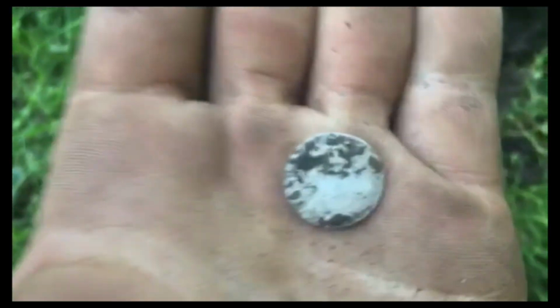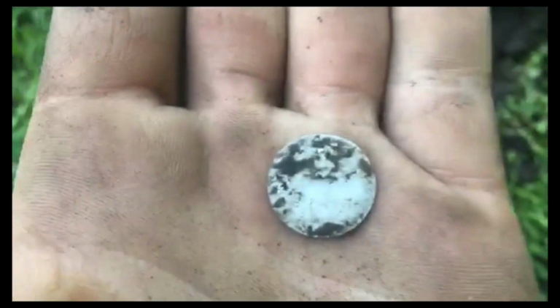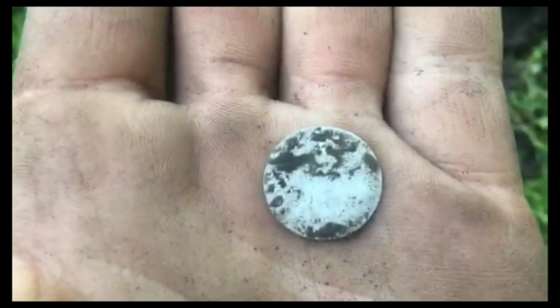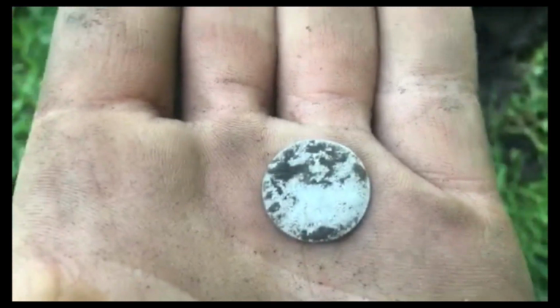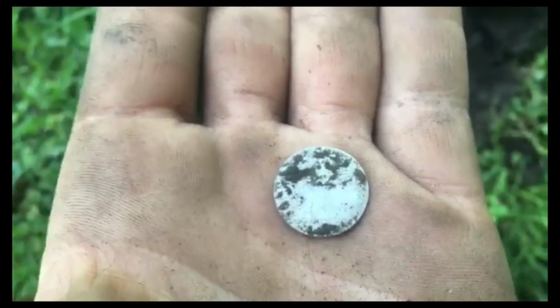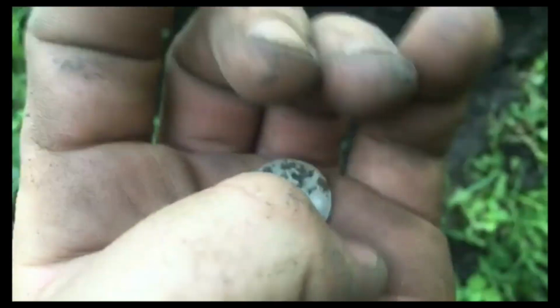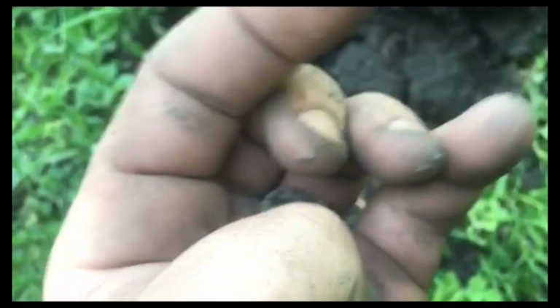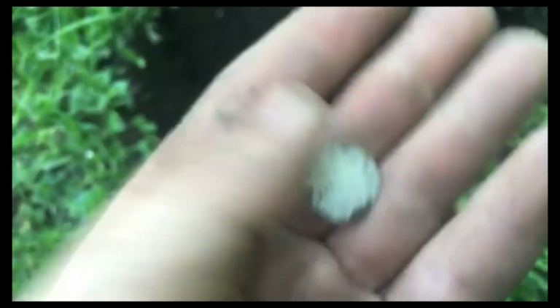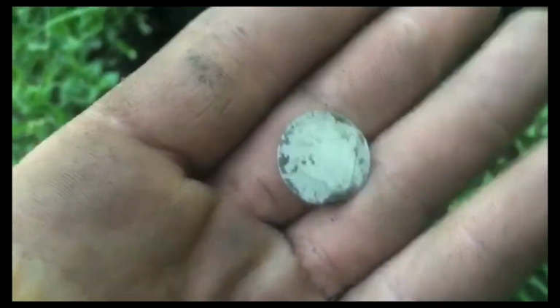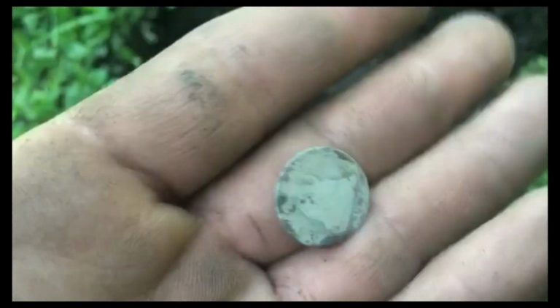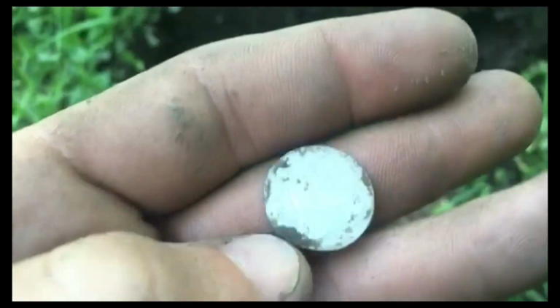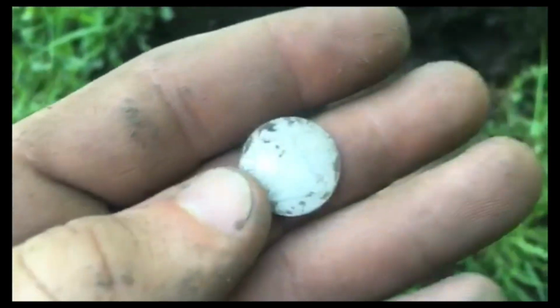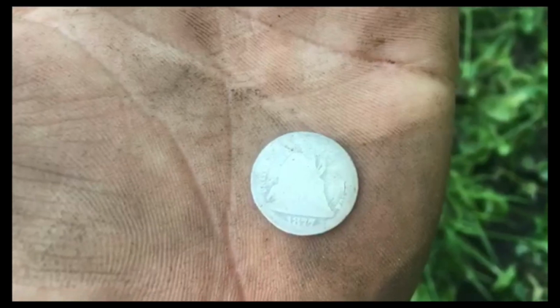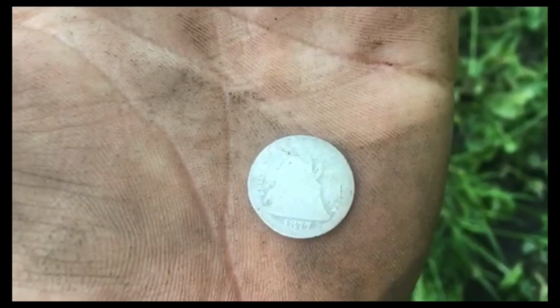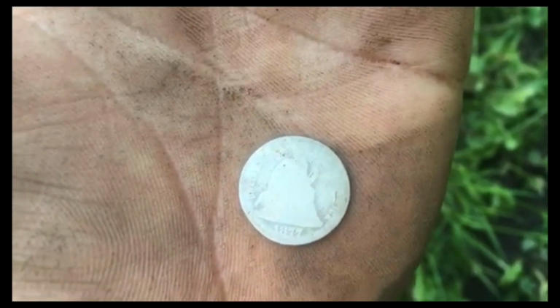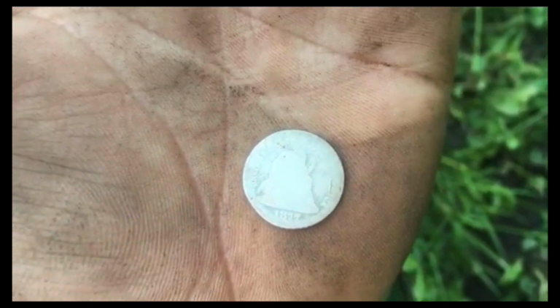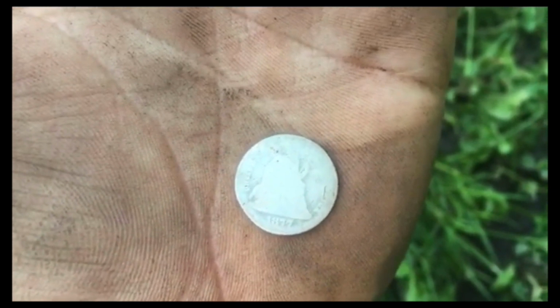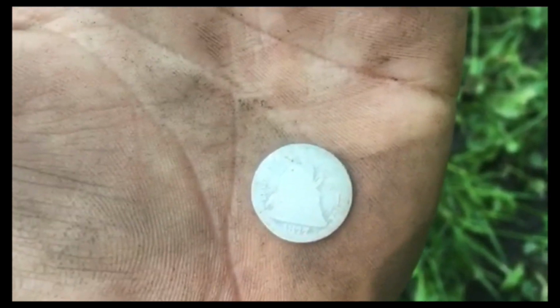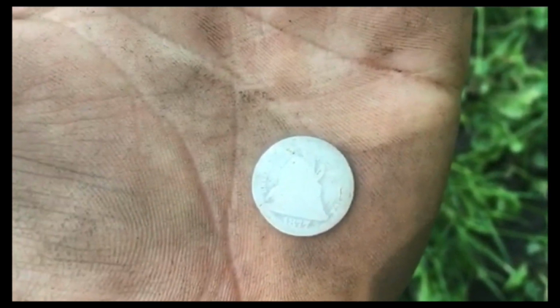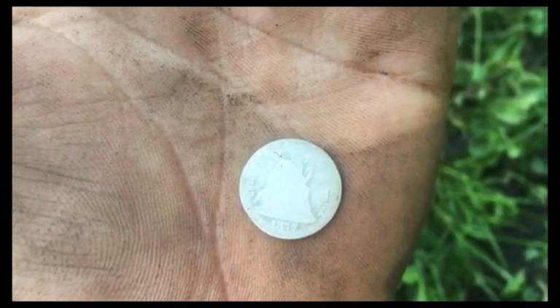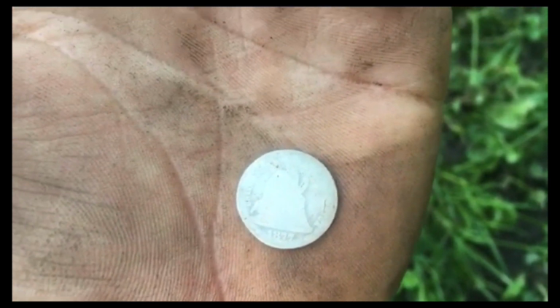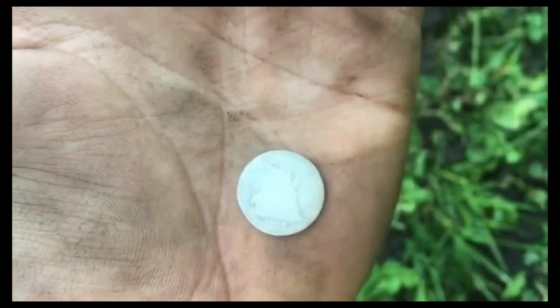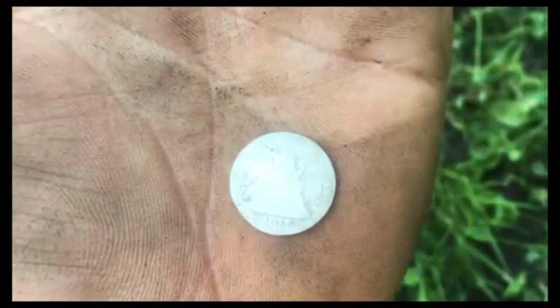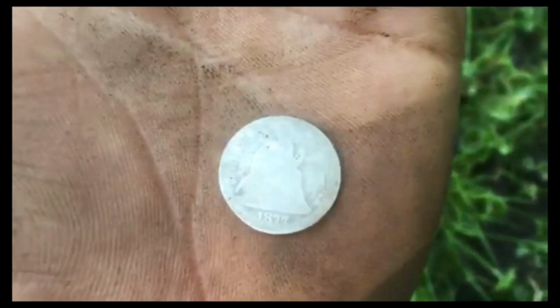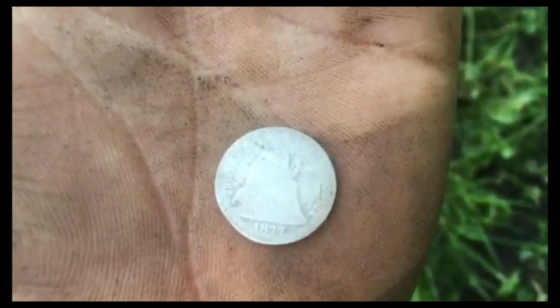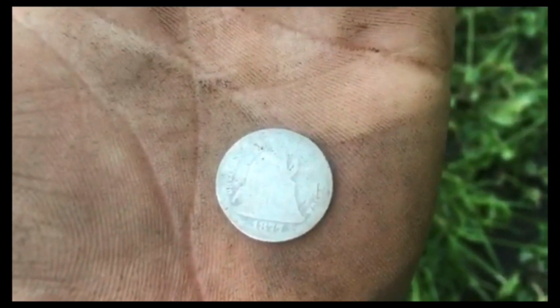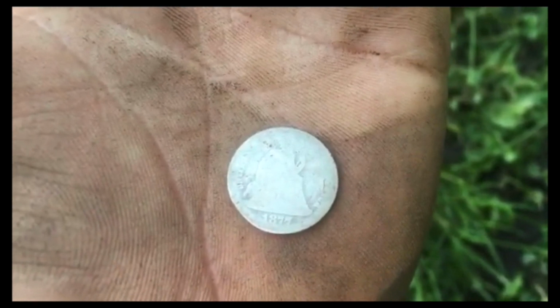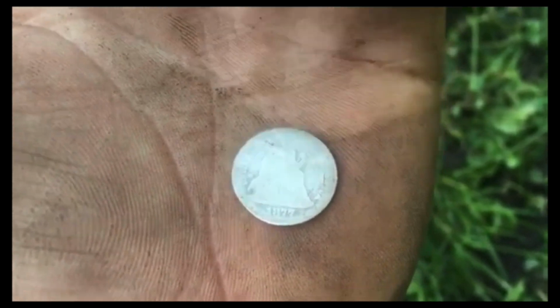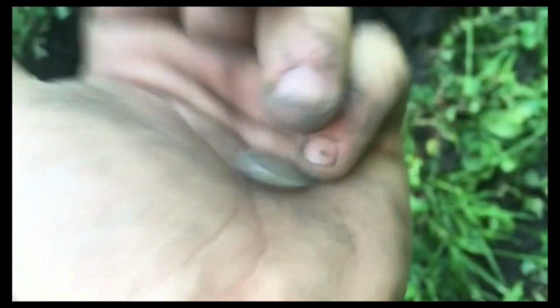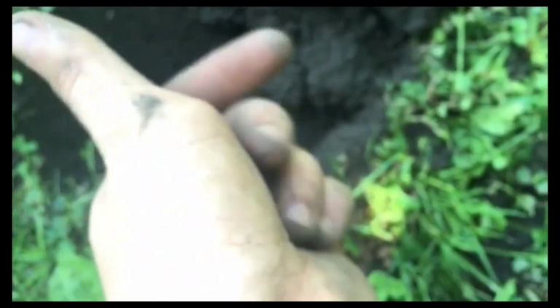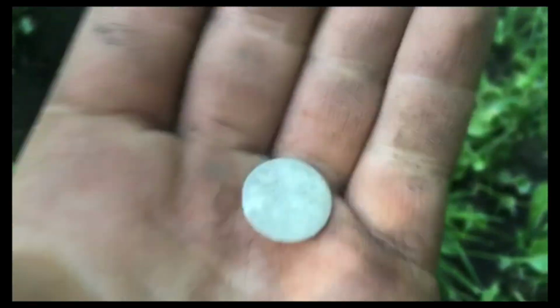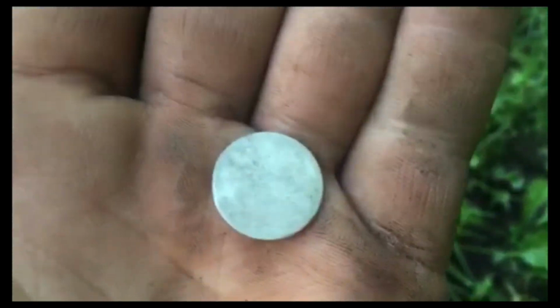There's barely anything on the back, it is so worn. But you guys, this is my oldest silver ever. Oh my god — I was about to leave. This park was so trashy, you can barely see anything on there, but oh my god, I'm flipping out.